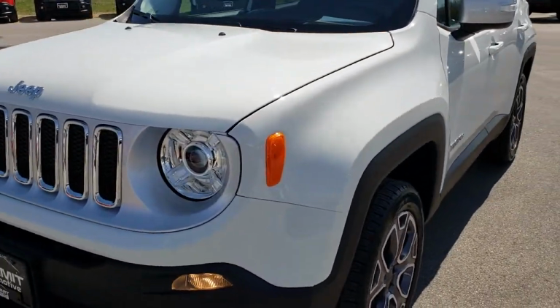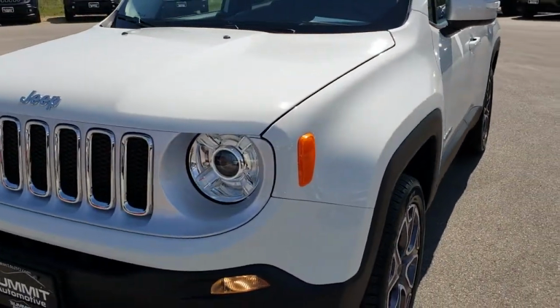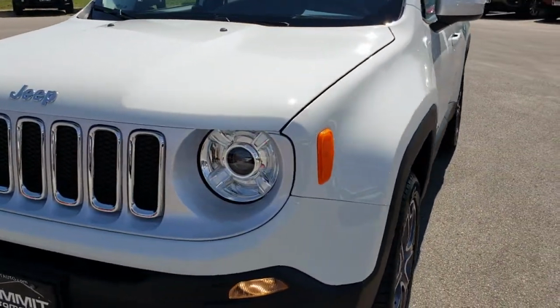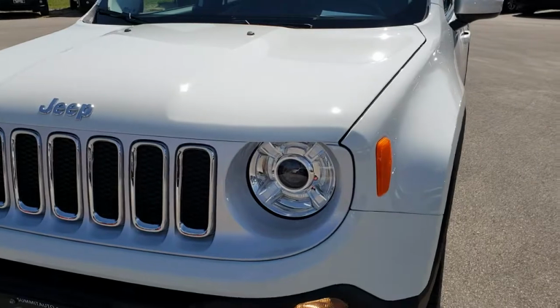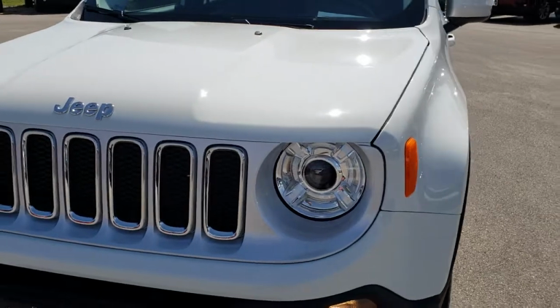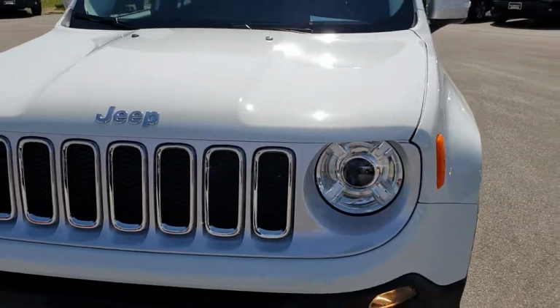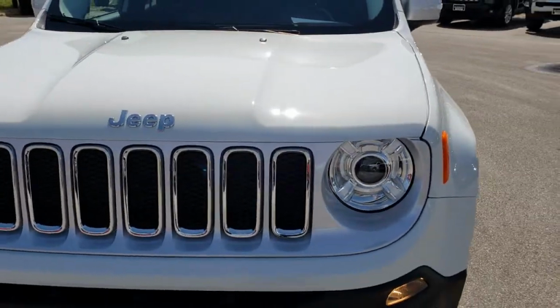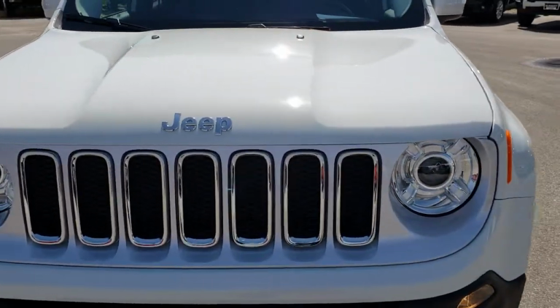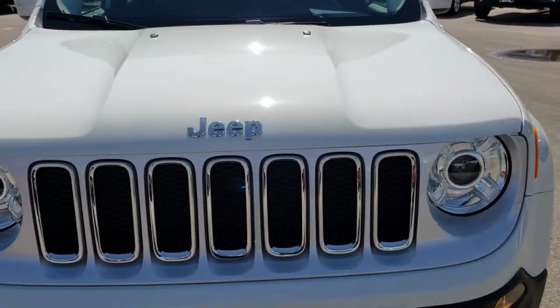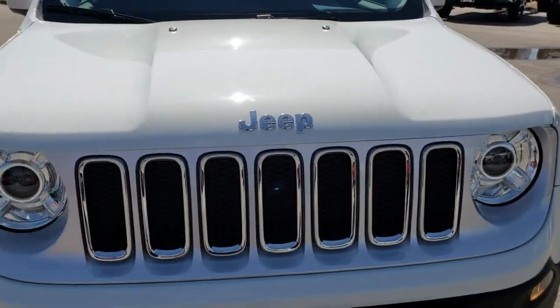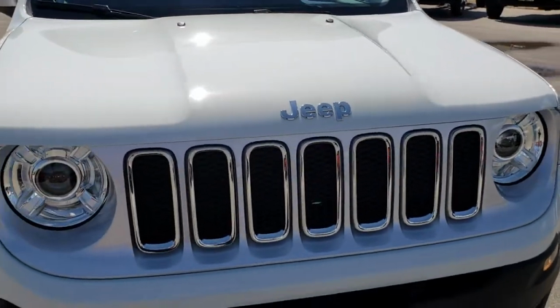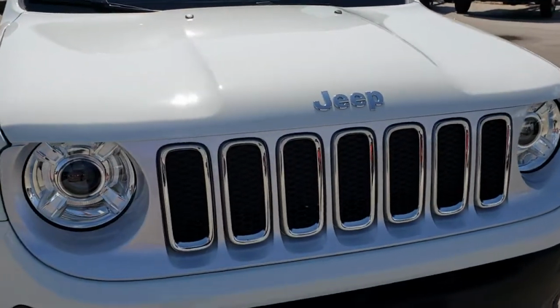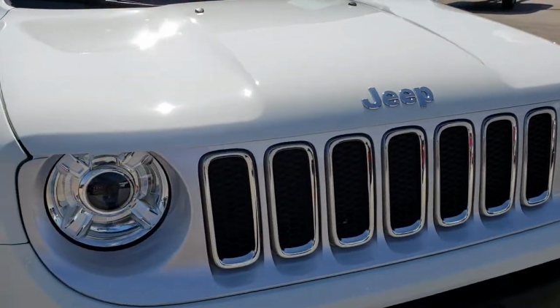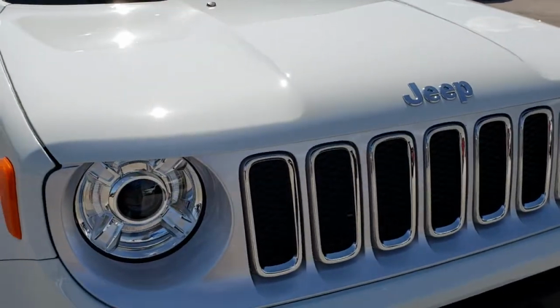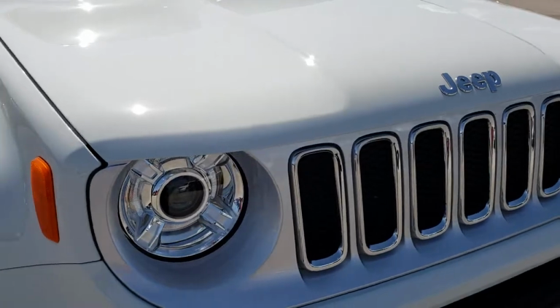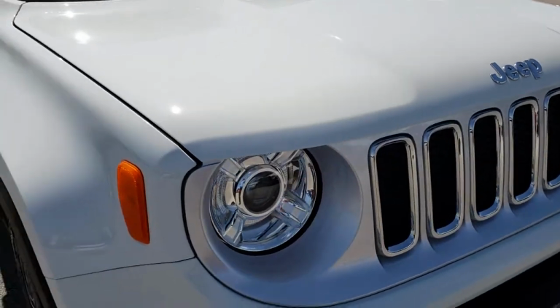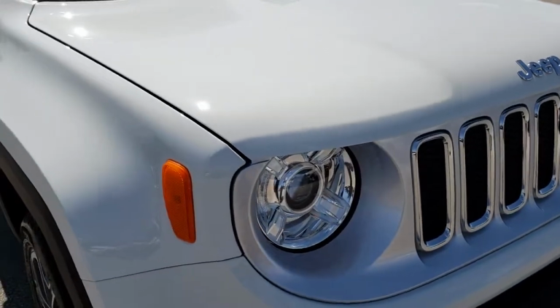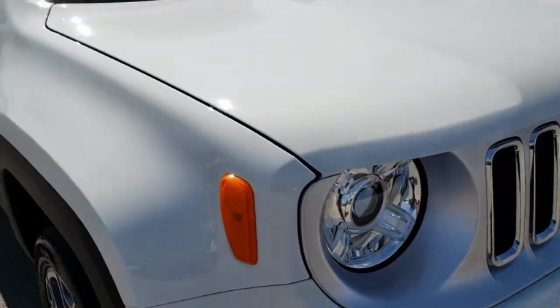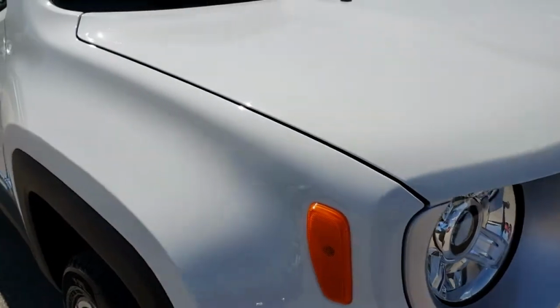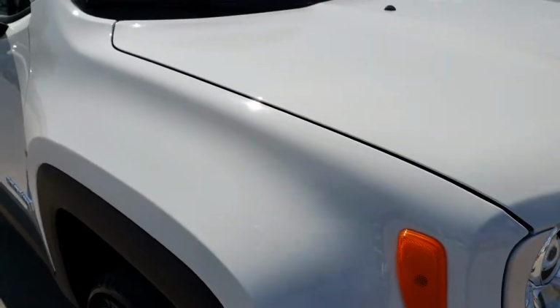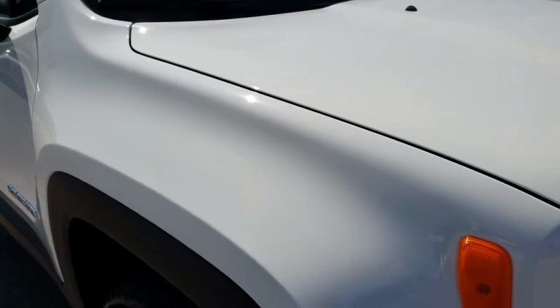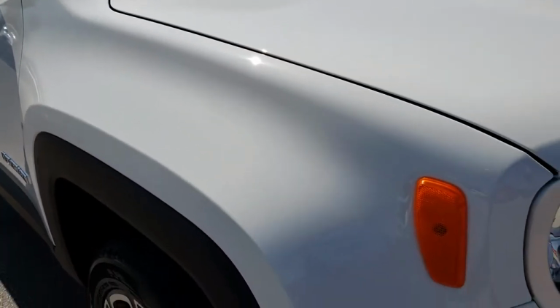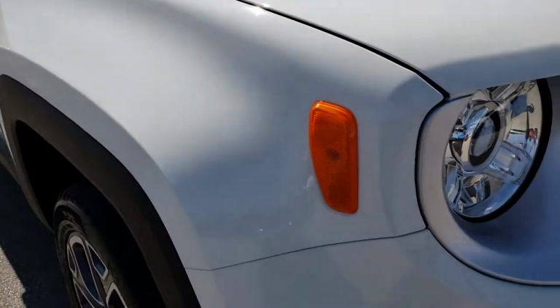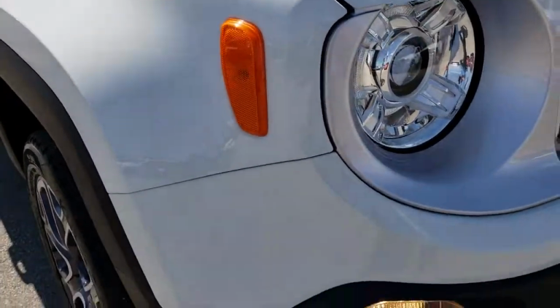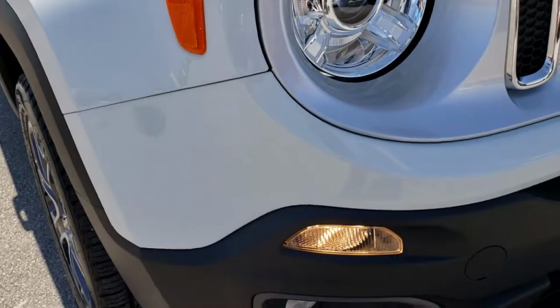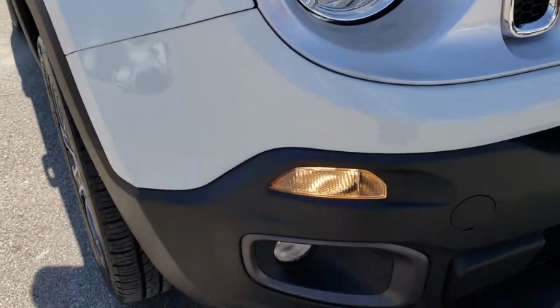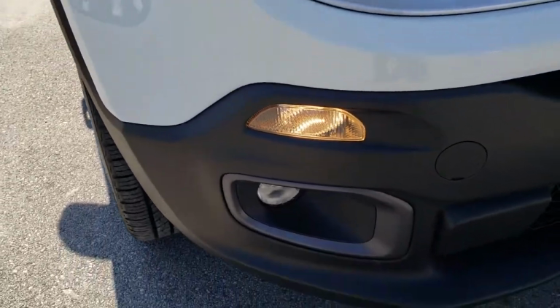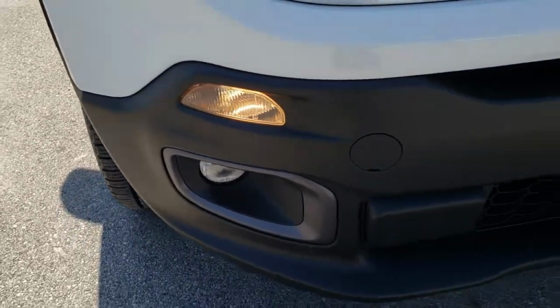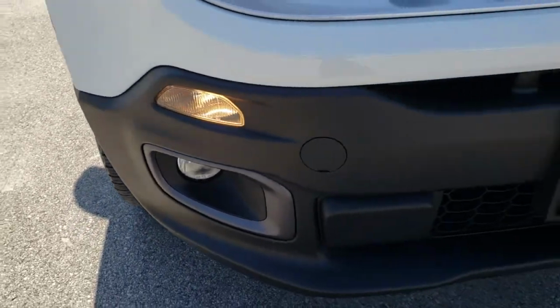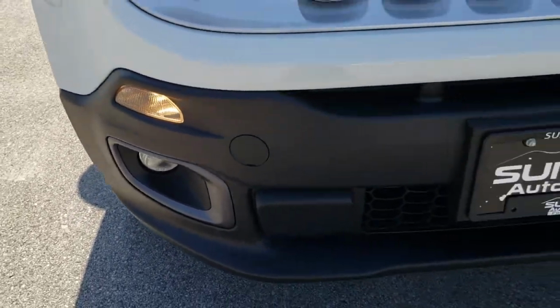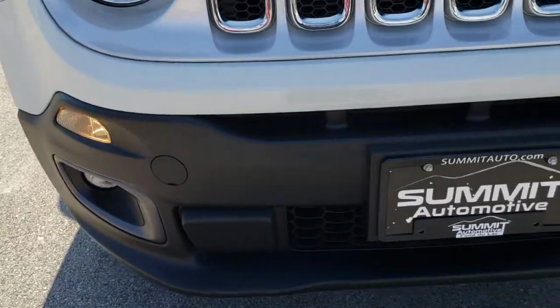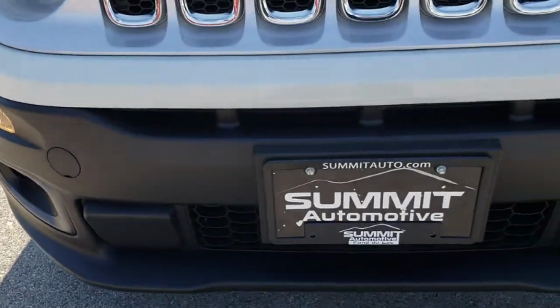Today we are checking out this extremely clean 2017 Jeep Renegade Limited. This vehicle has the 2.4-liter multi-air motor which pumps out 180 horsepower on these Renegades.